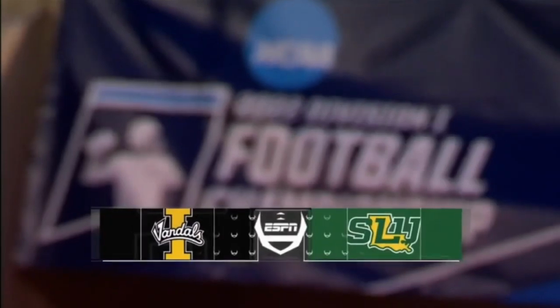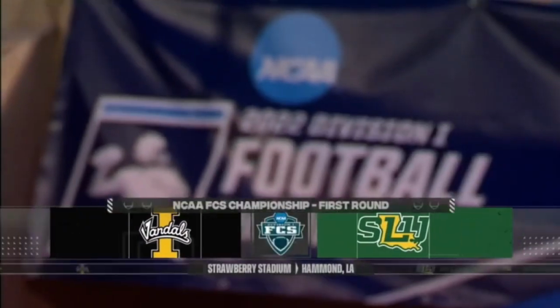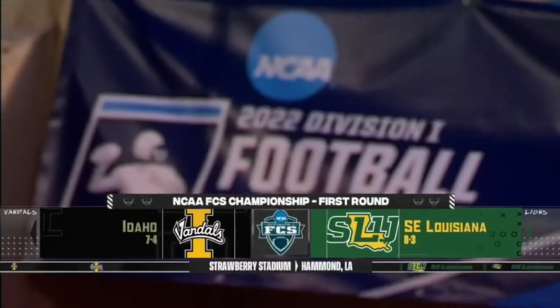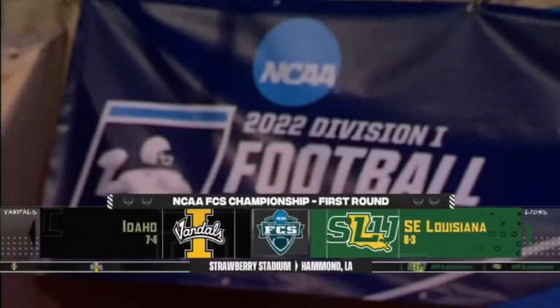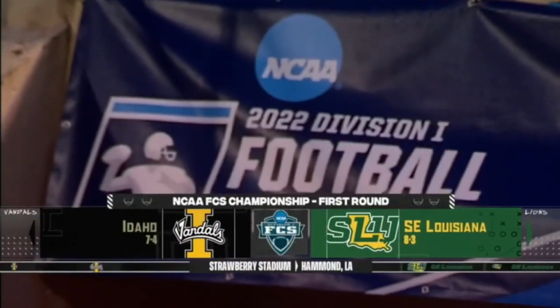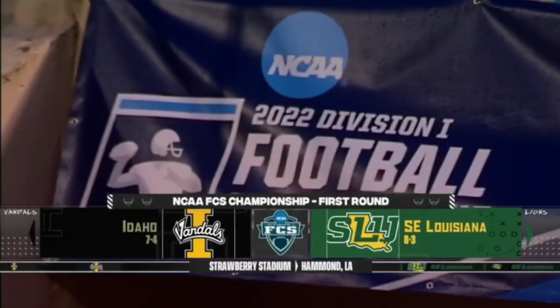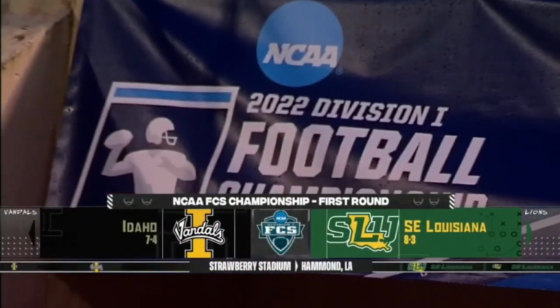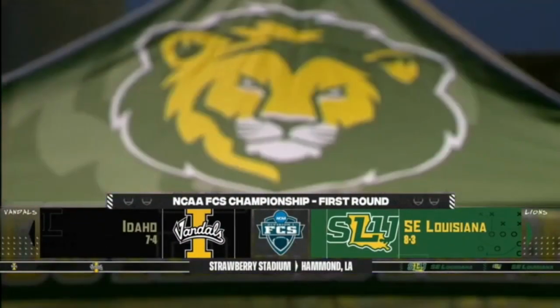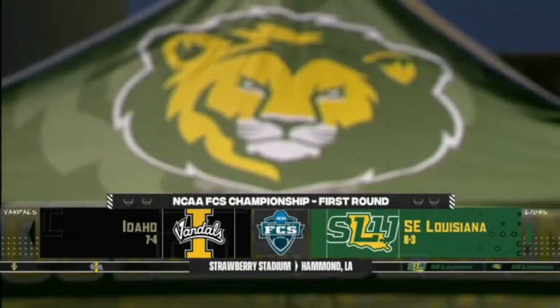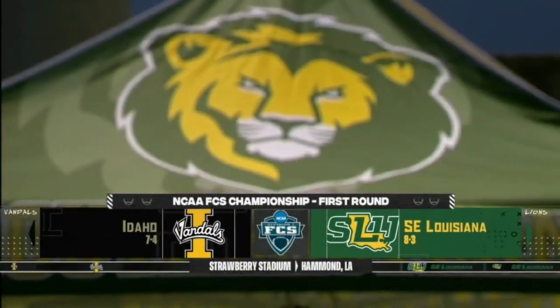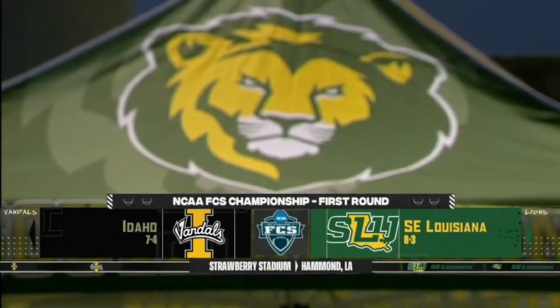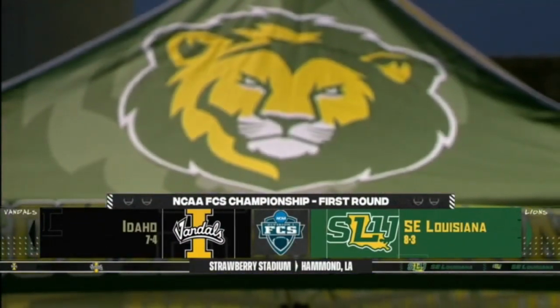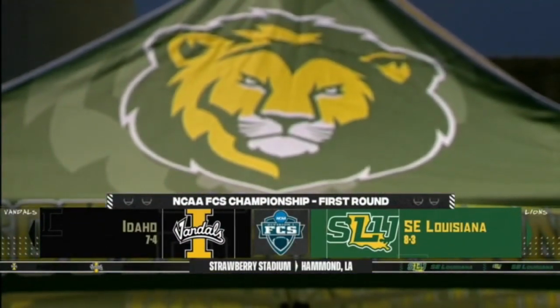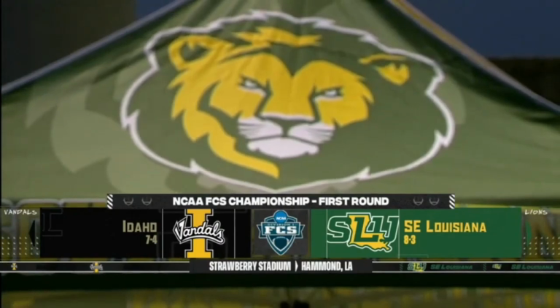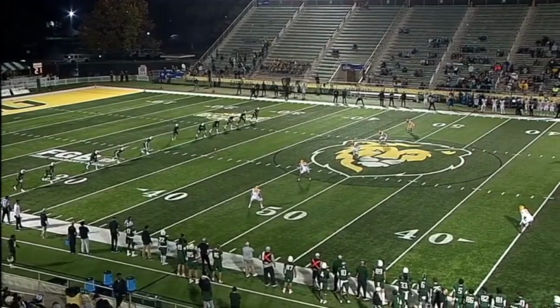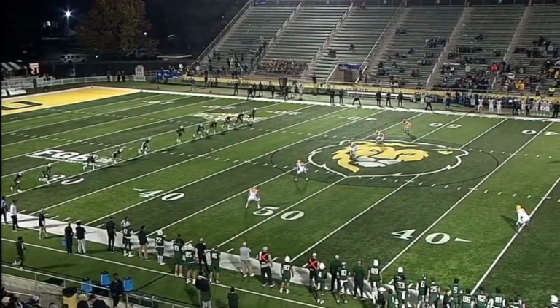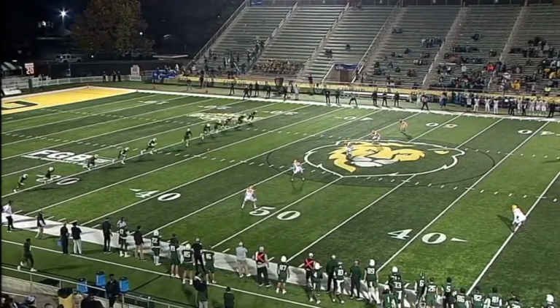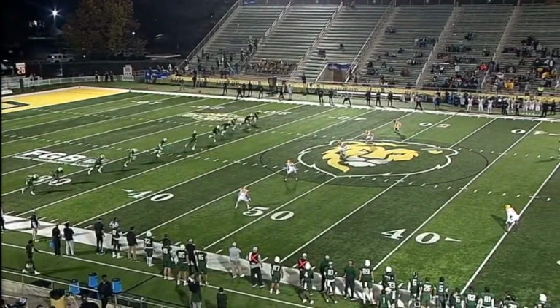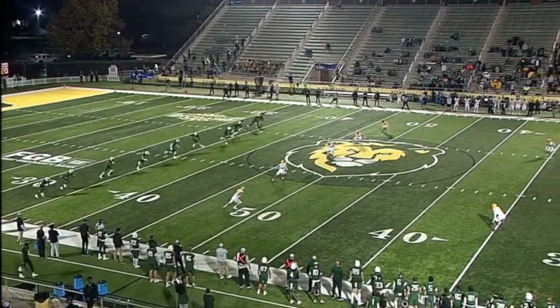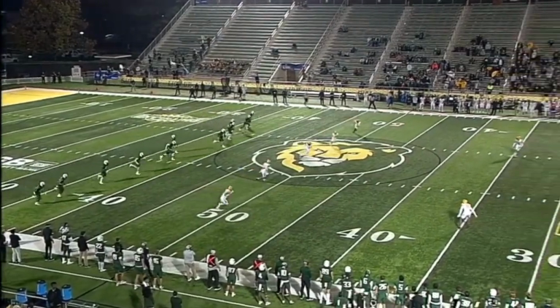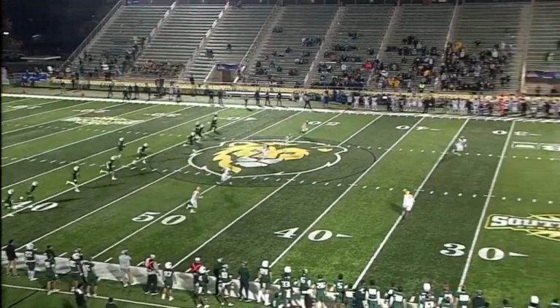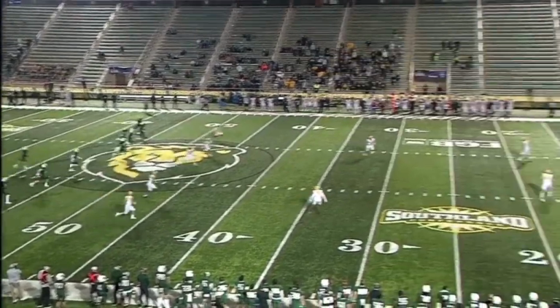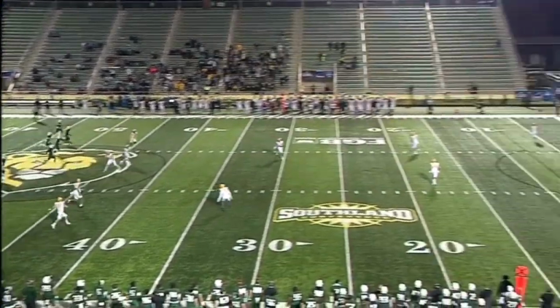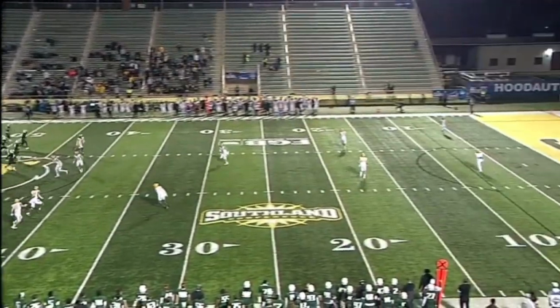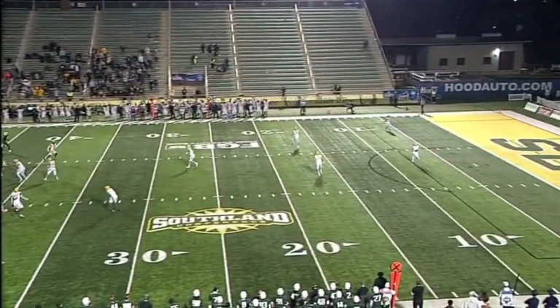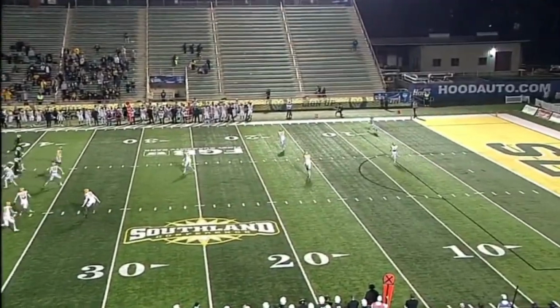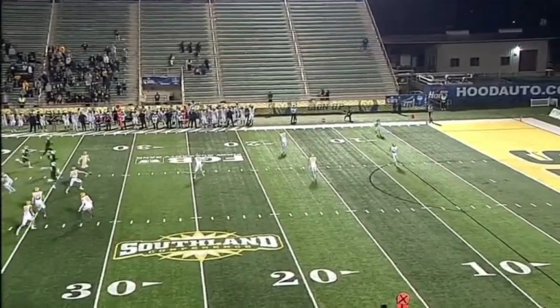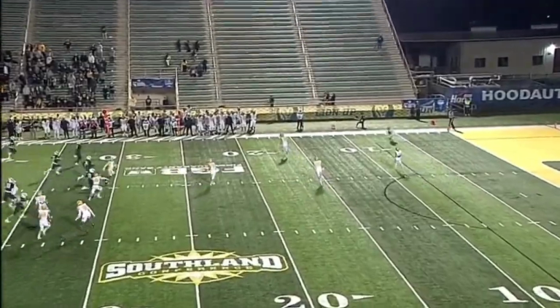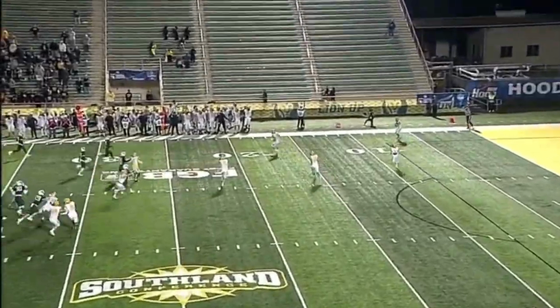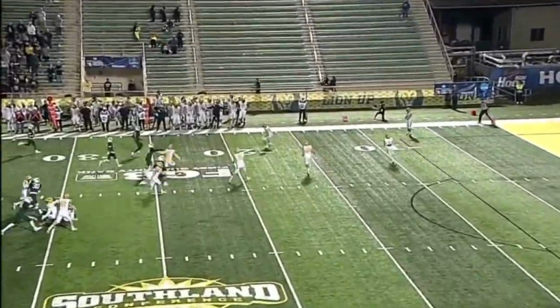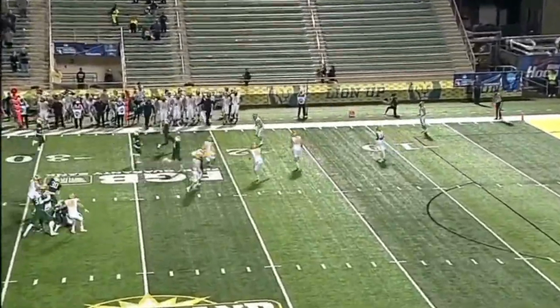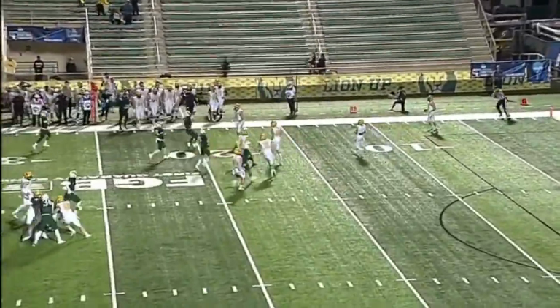And the first round of the NCAAFCS Championship features the Southeastern Louisiana Lions. Since 2014, they clinched in the Riverbelt Classic last Thursday against Nichols. Southeastern won the toss.